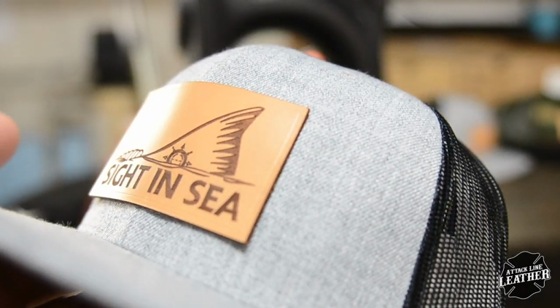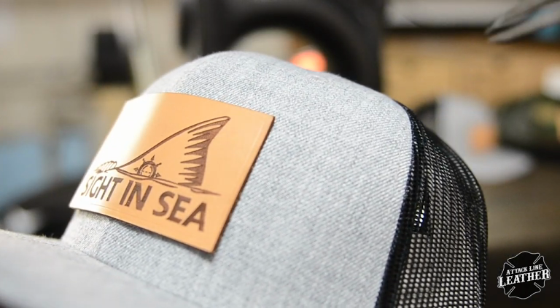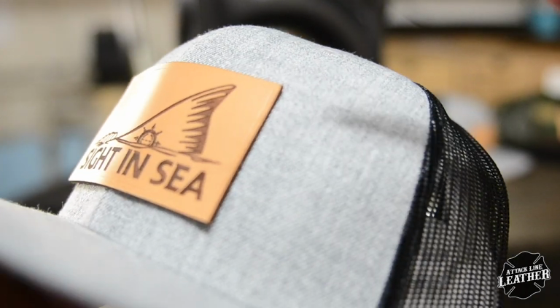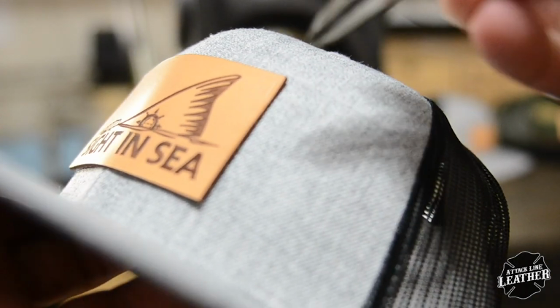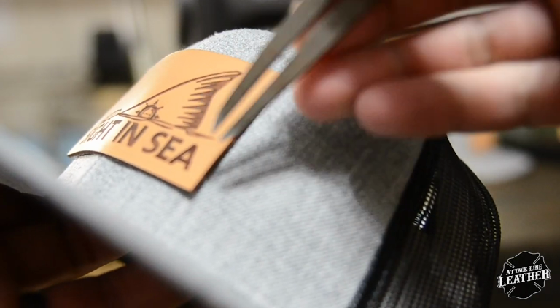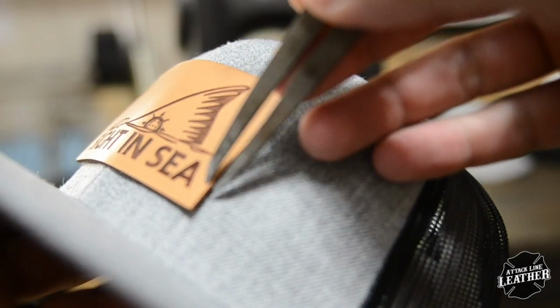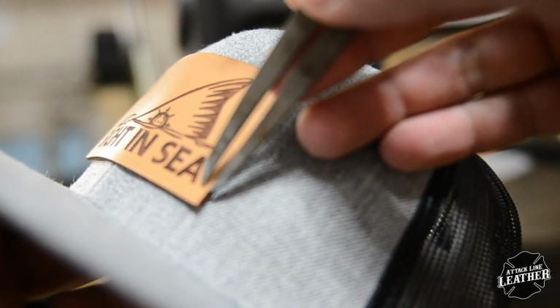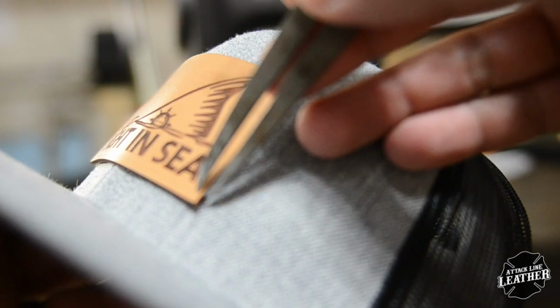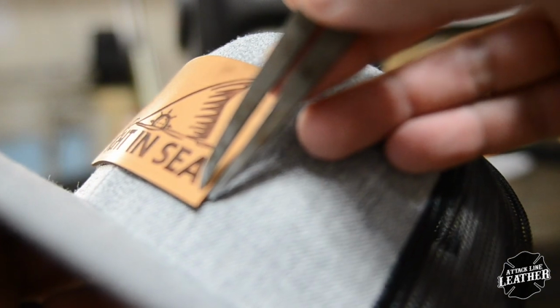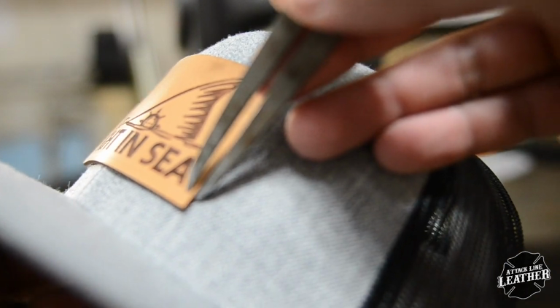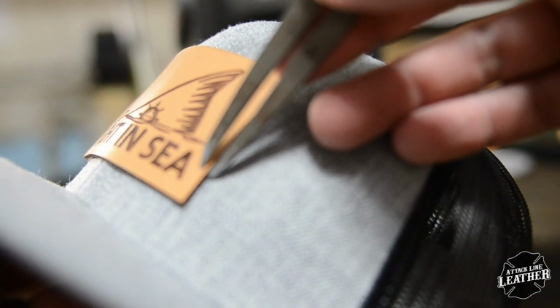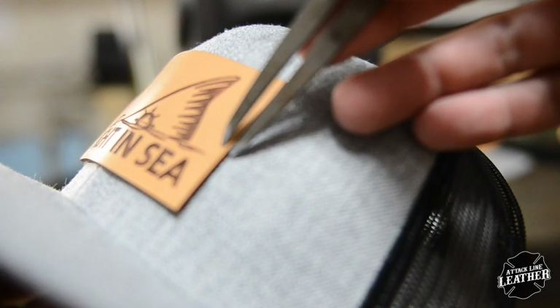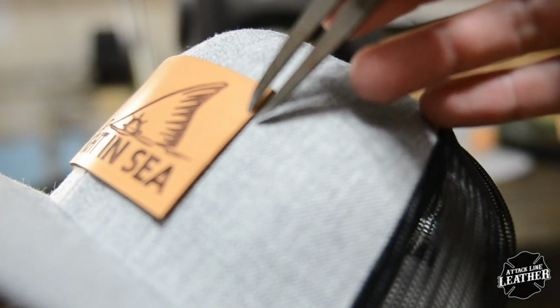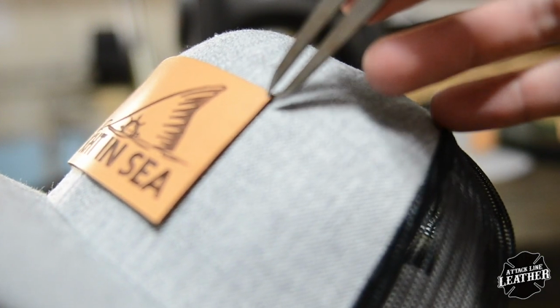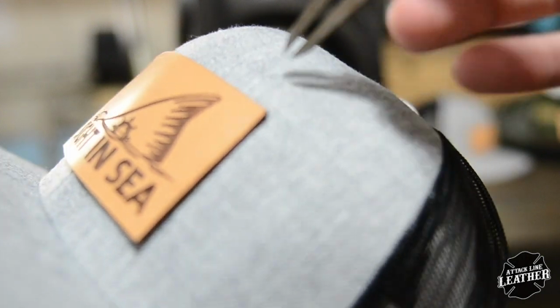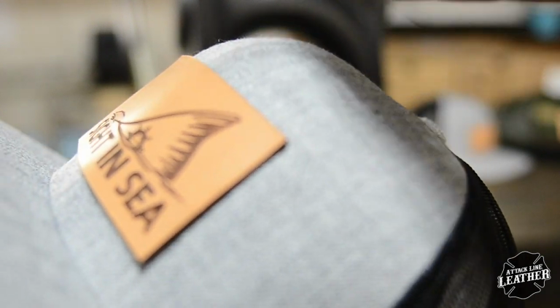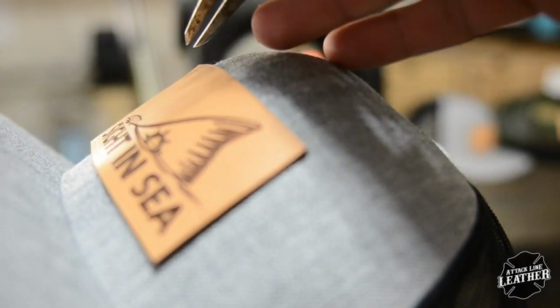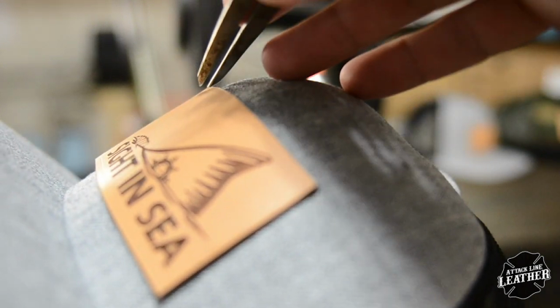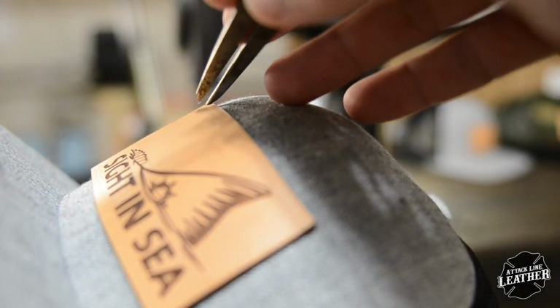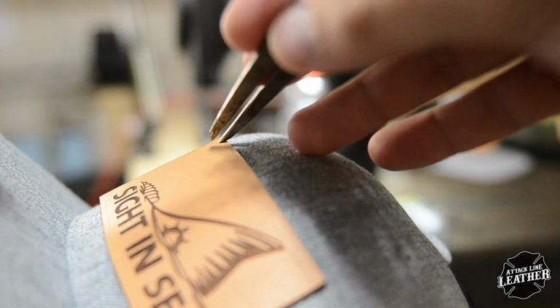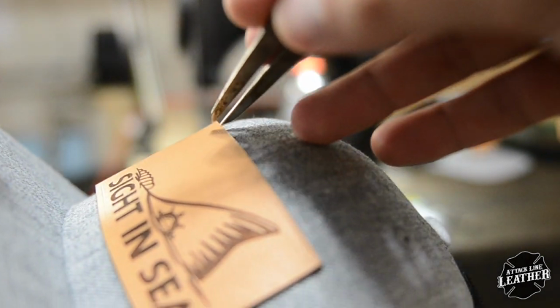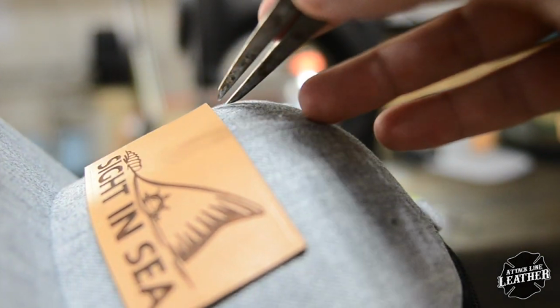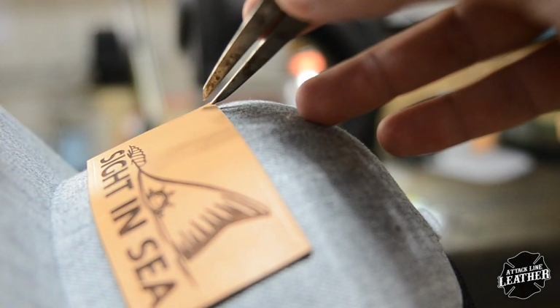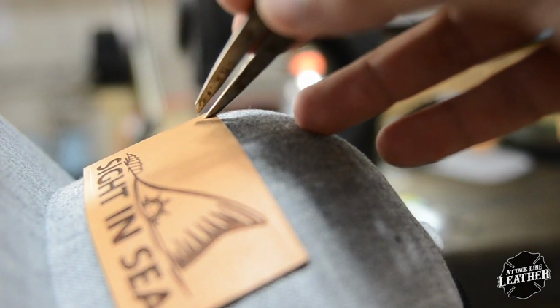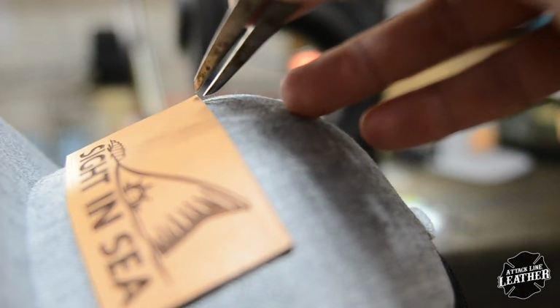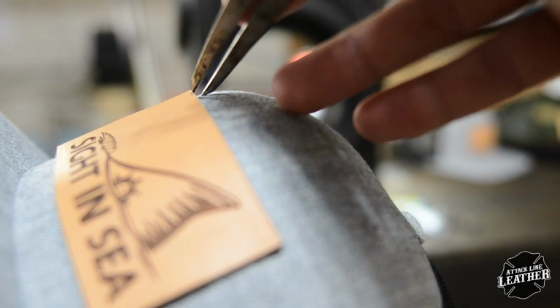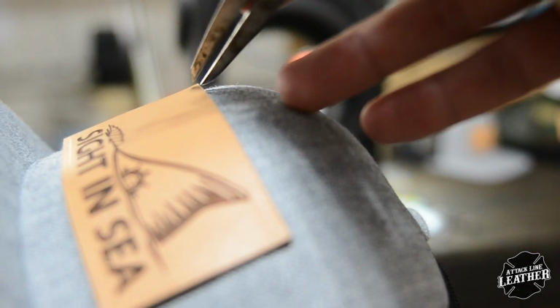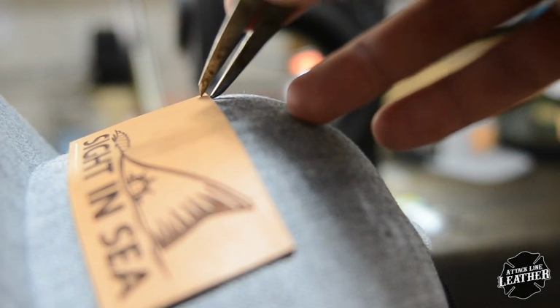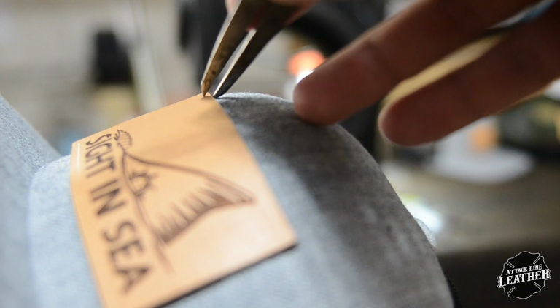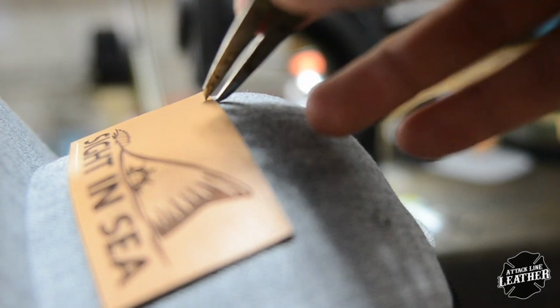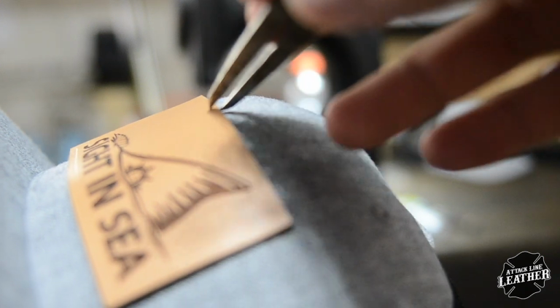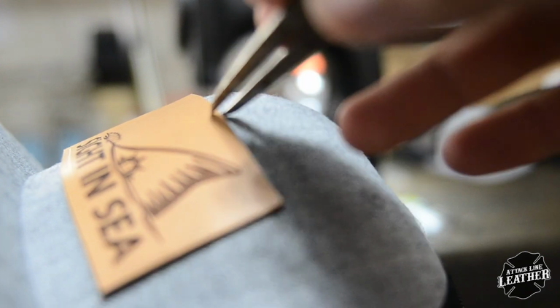This next step is optional, but I then use calipers to scribe a light stitch line around the patch. Personally, this helps me keep the stitches in an accurate line.